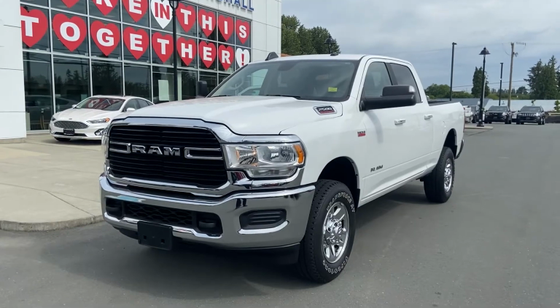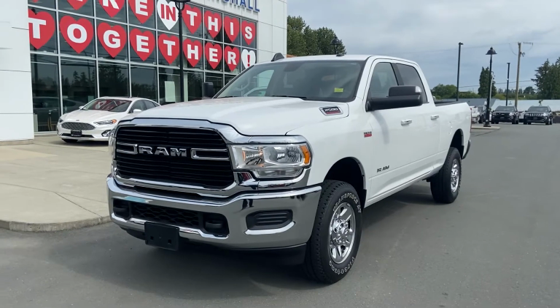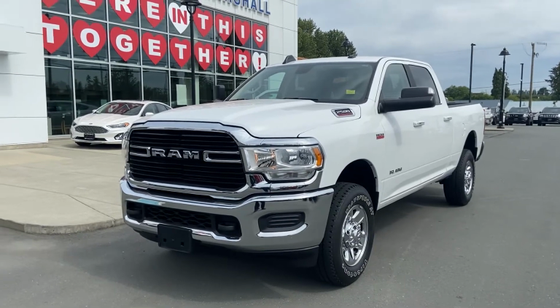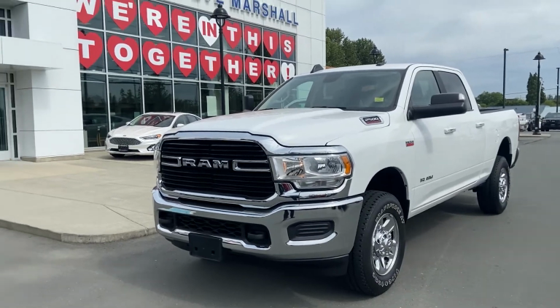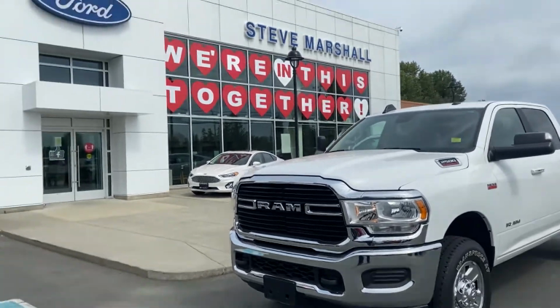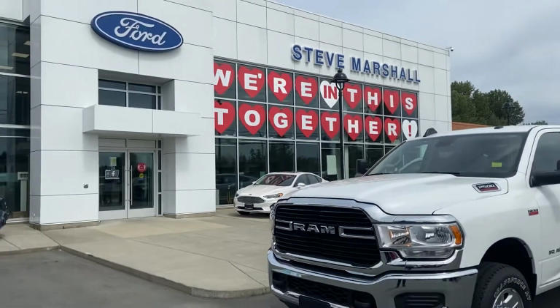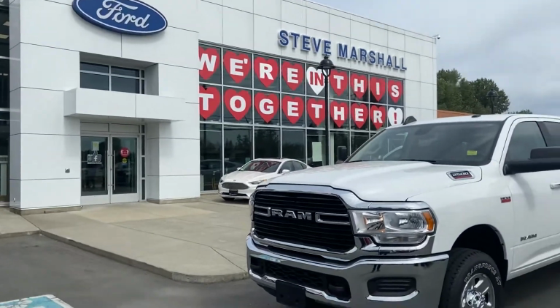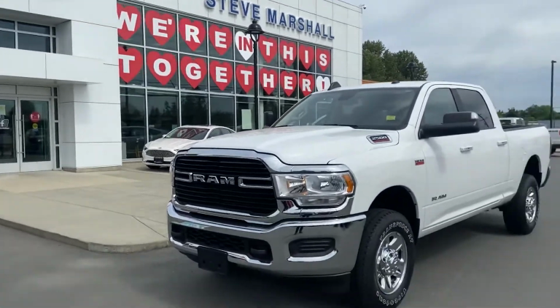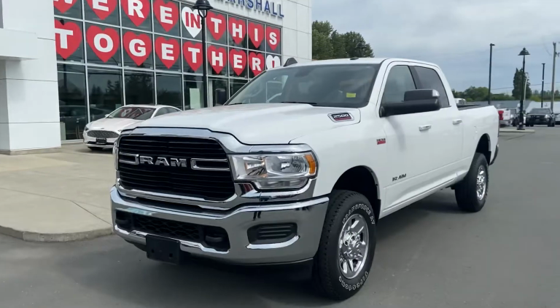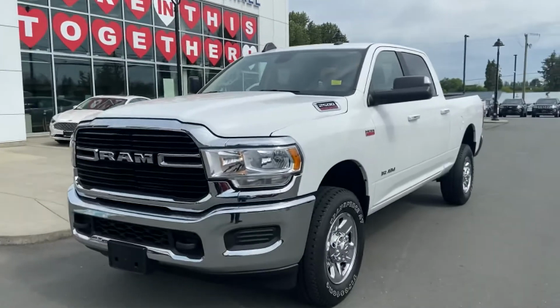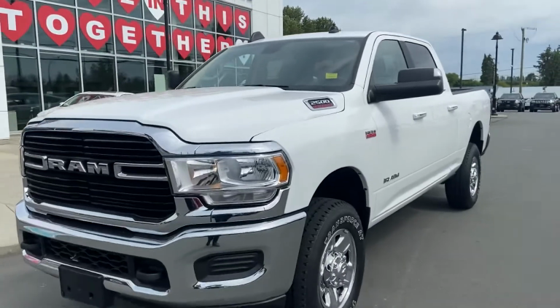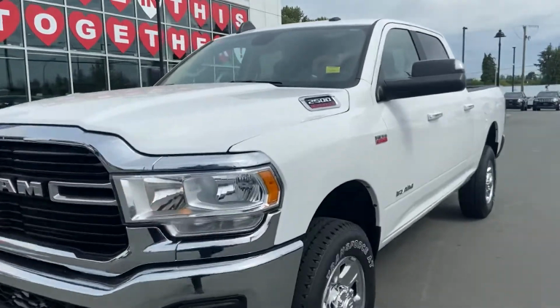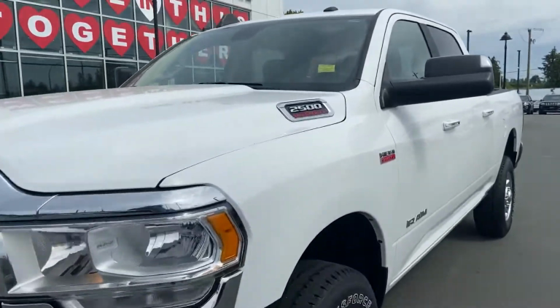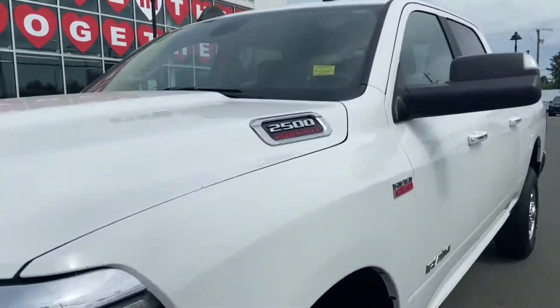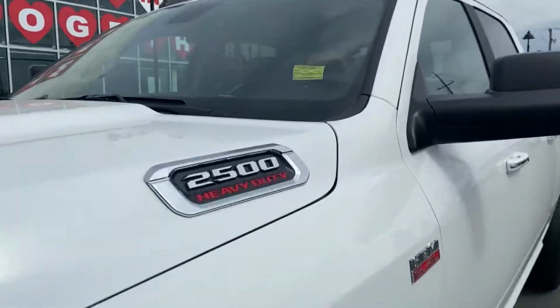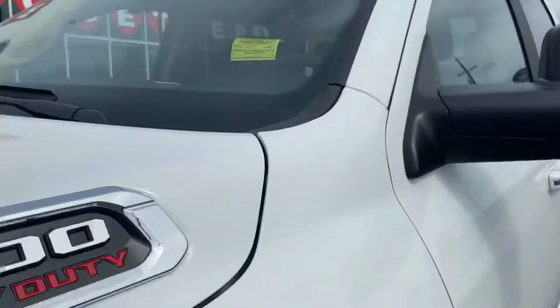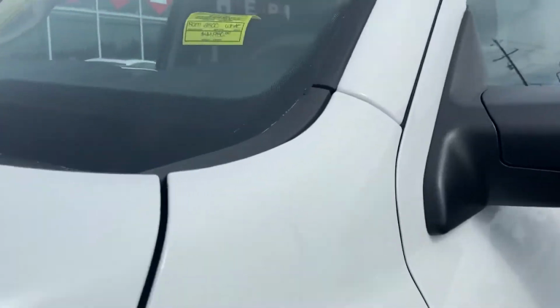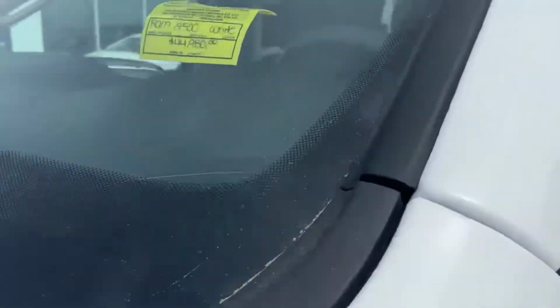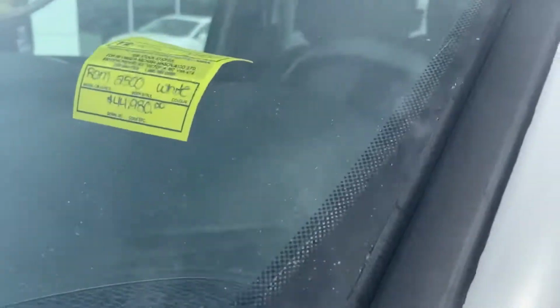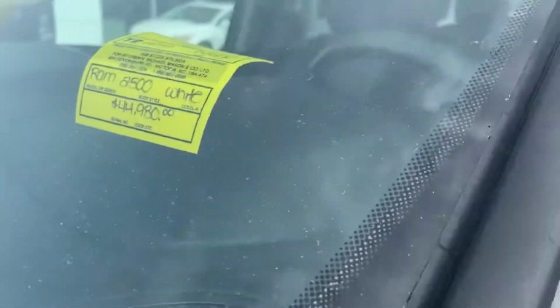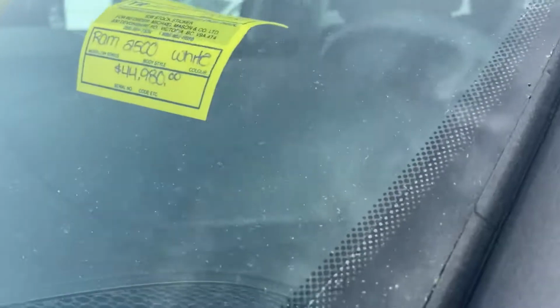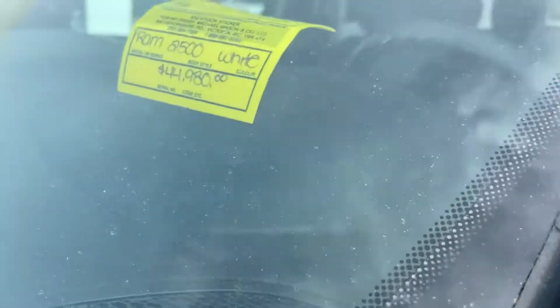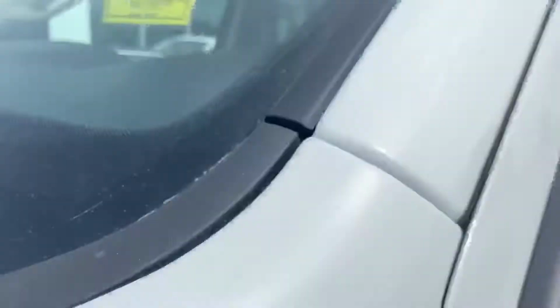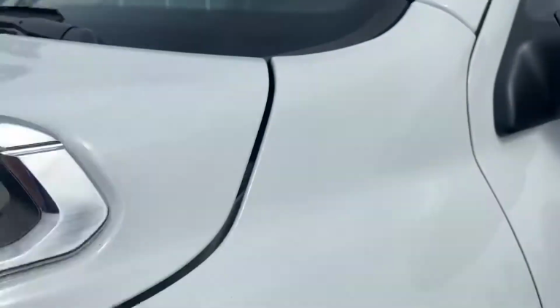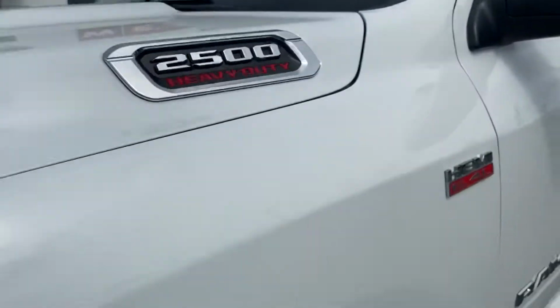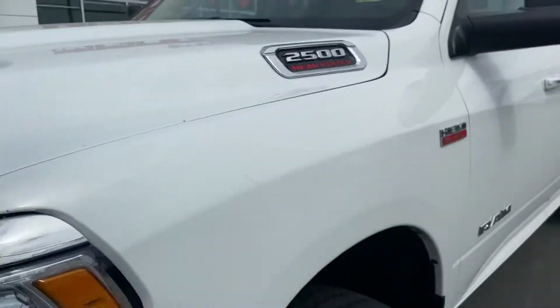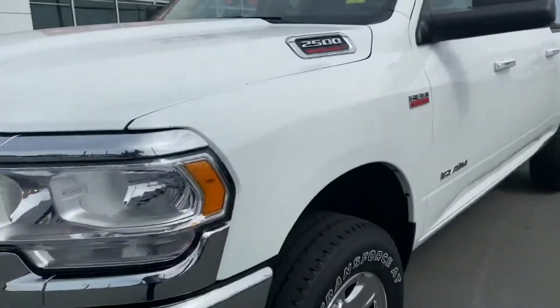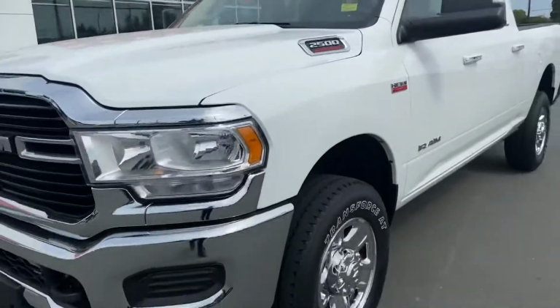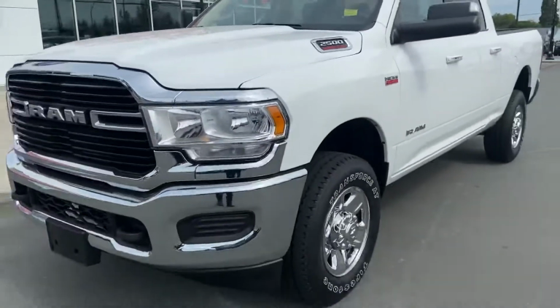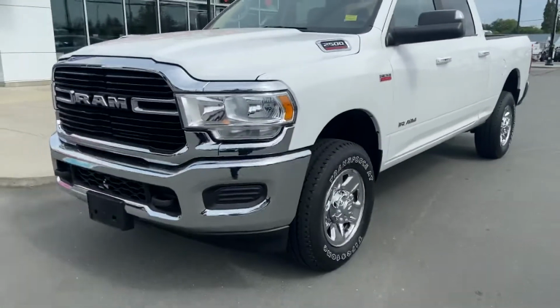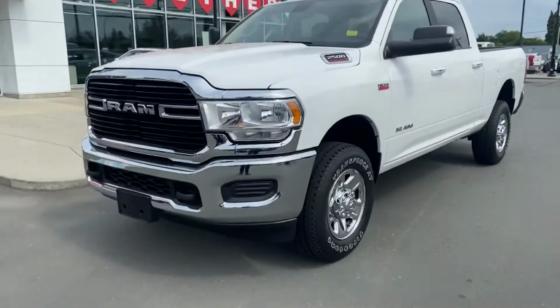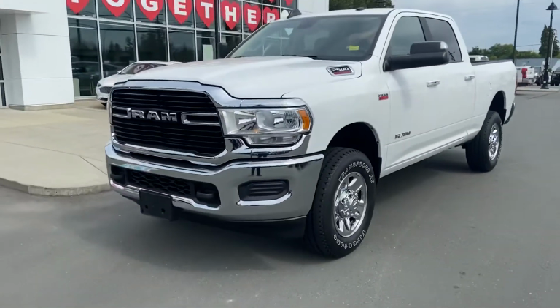Good morning Matt, it's Jerry Johnson with Steve Marshall Ford in Campbell River. Here it is — that beautiful 2019 Ram 2500, stock number 43651. Yes, this truck is still available and she is a real nice truck, that is for sure.